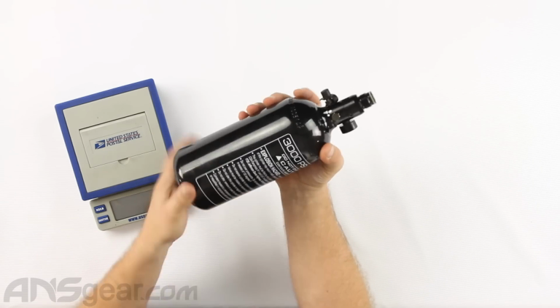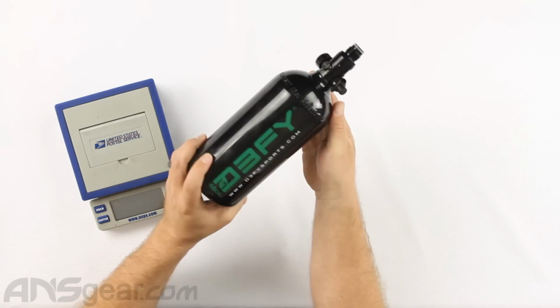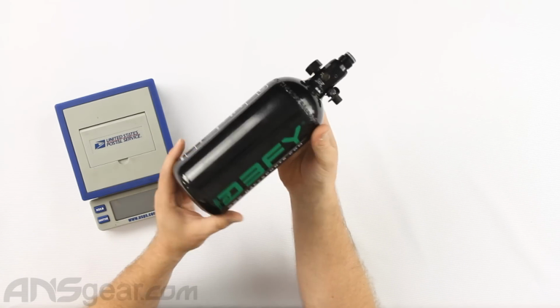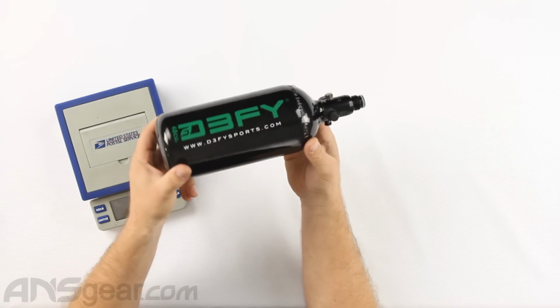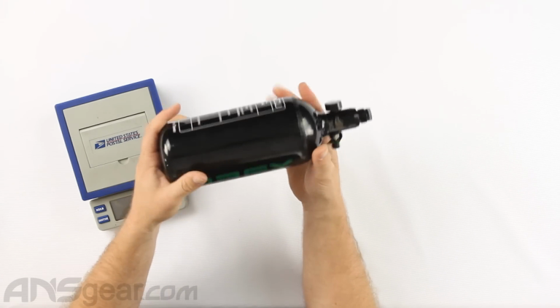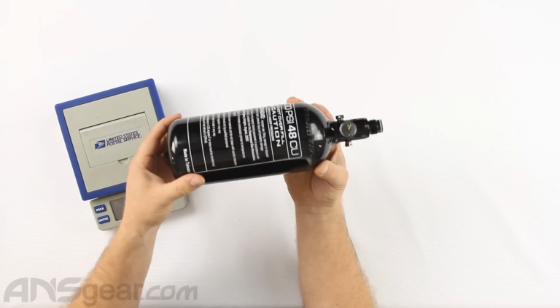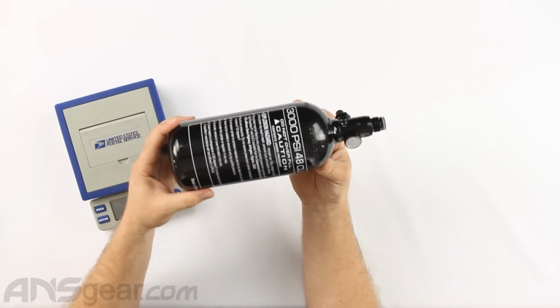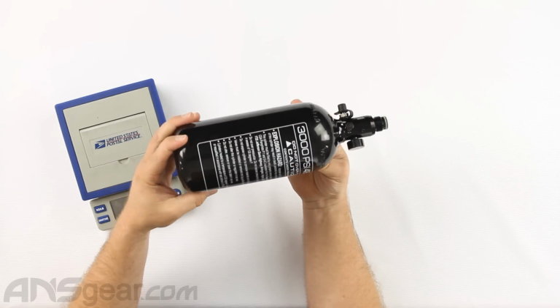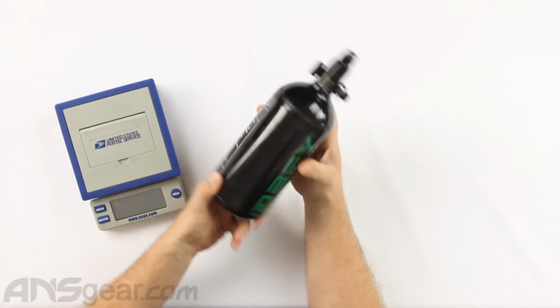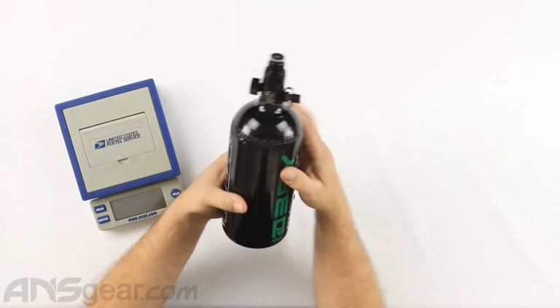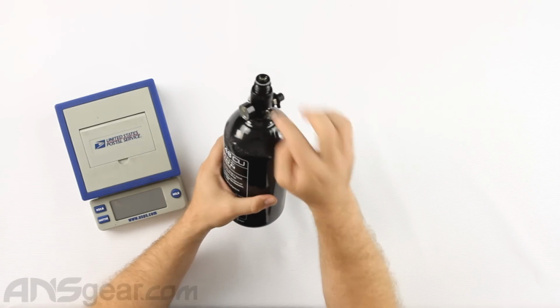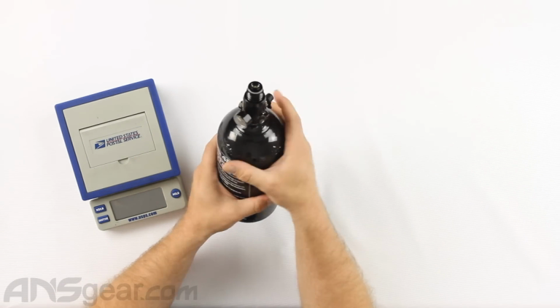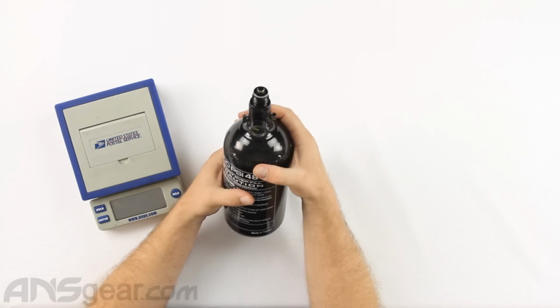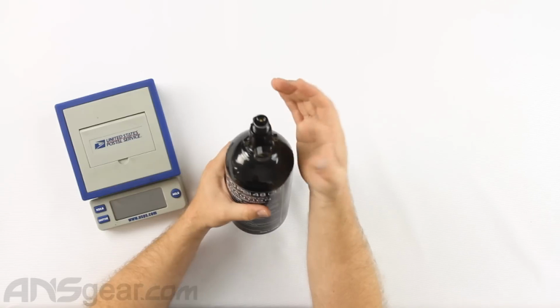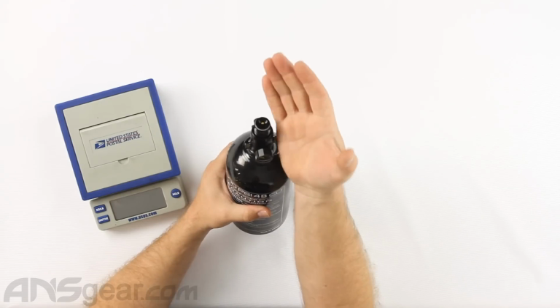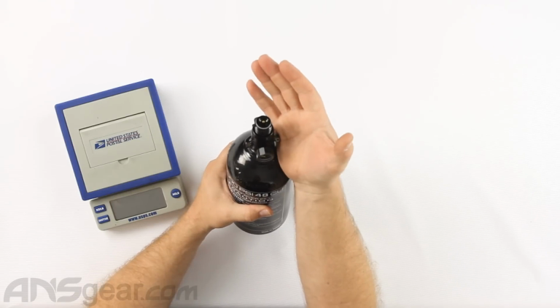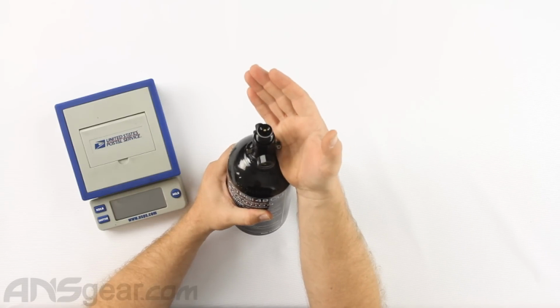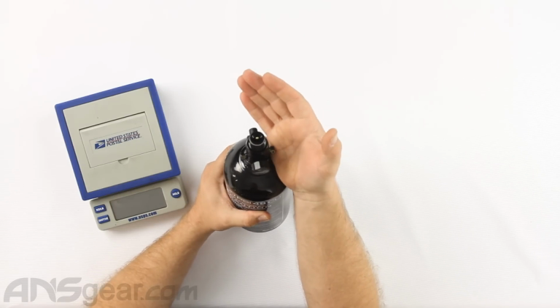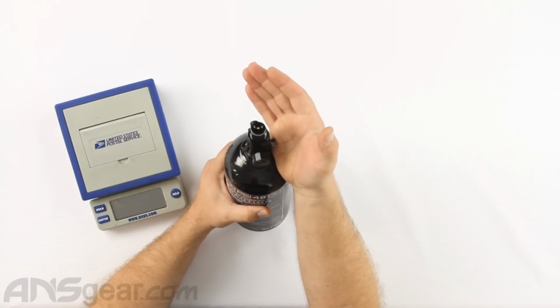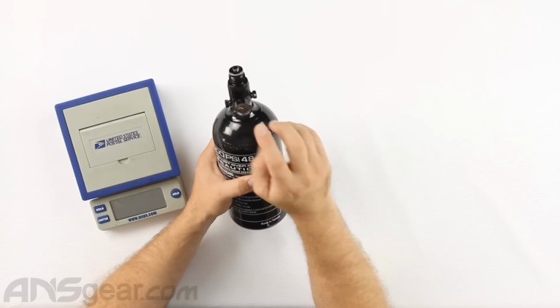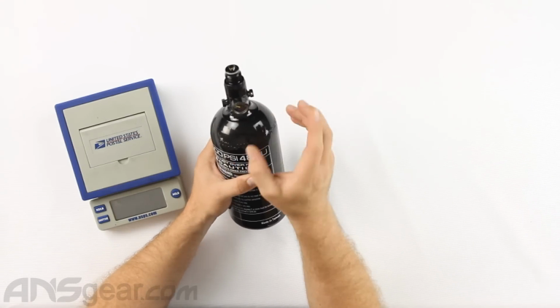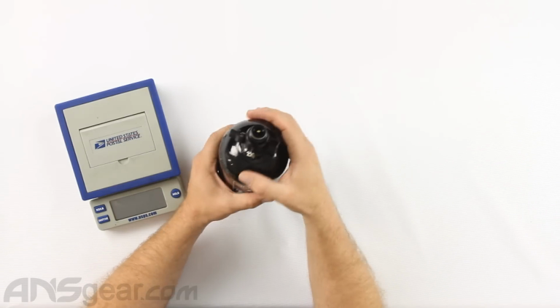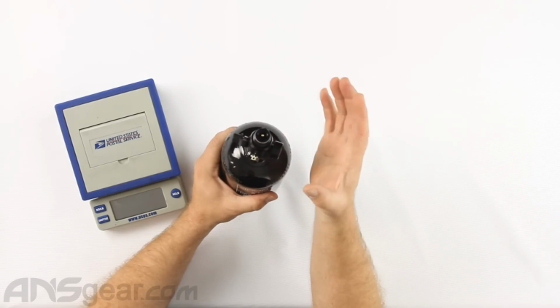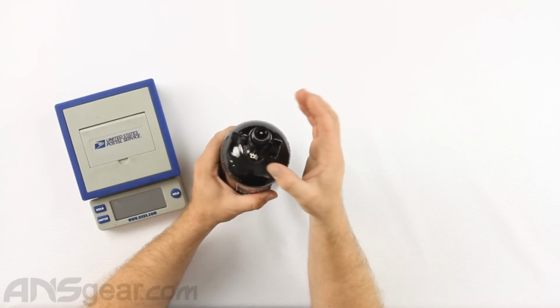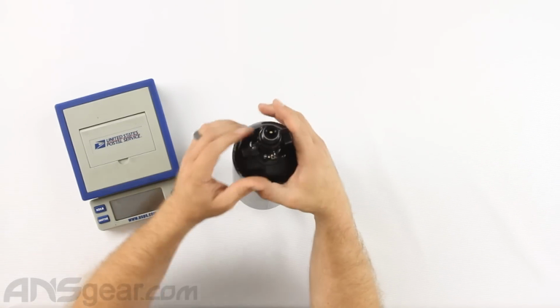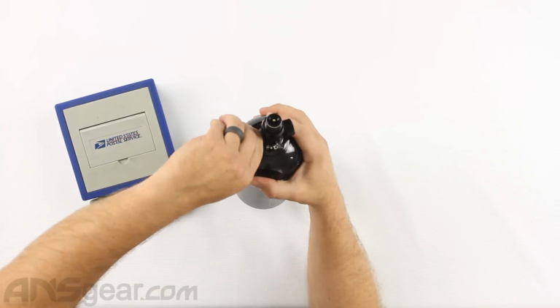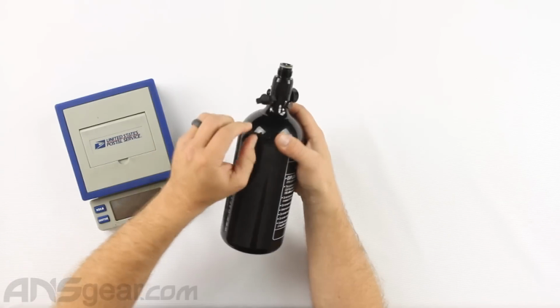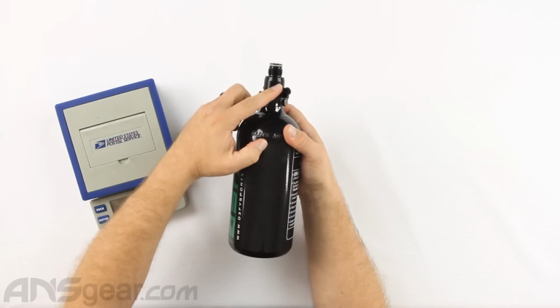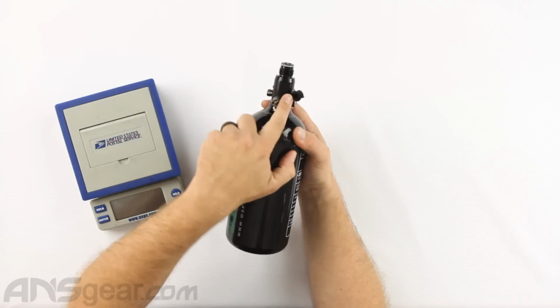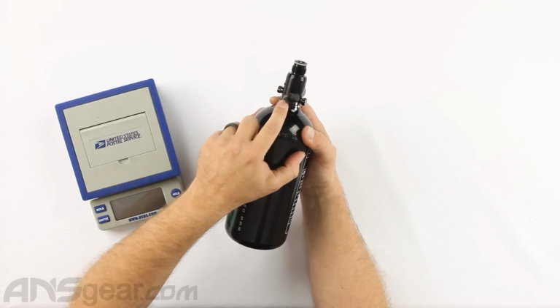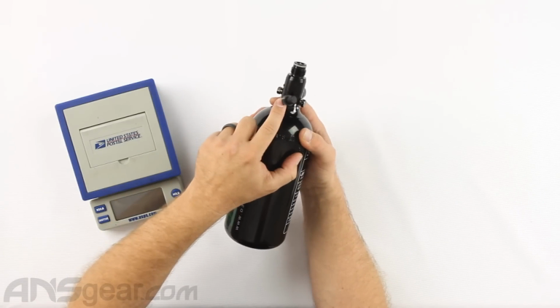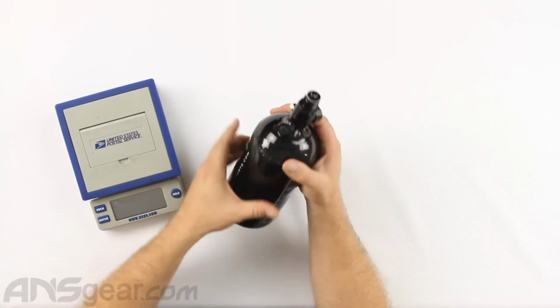Spinning it around so you can see what's on here — you do have a standard regulator at the top, which has a standard output of about 800 PSI. It's got a gauge, dual burst discs. This is where you'll fill it — your one-way nipple fills from the side right here.